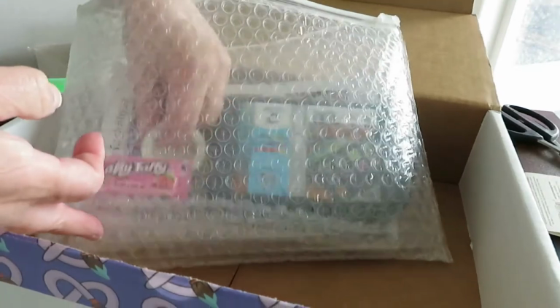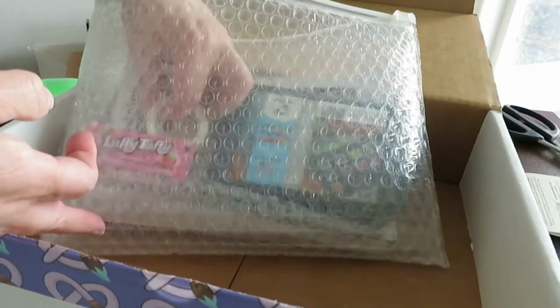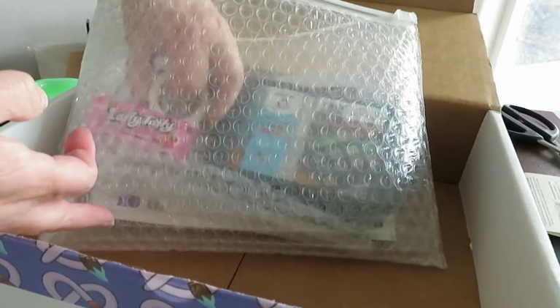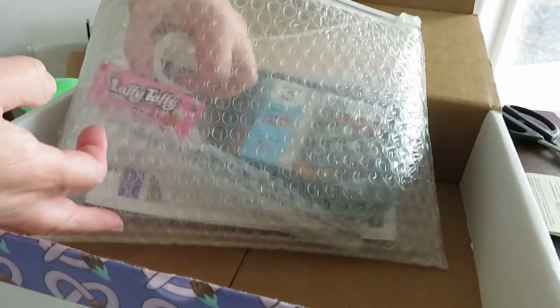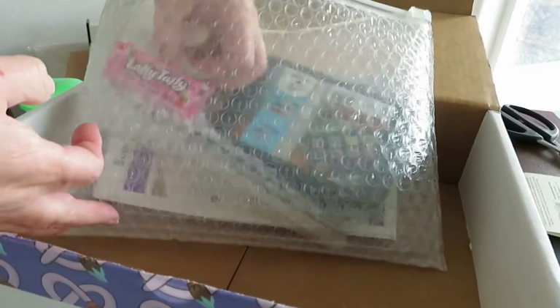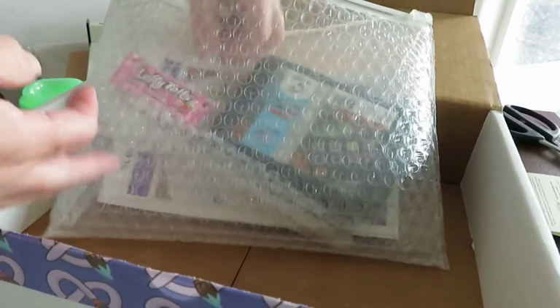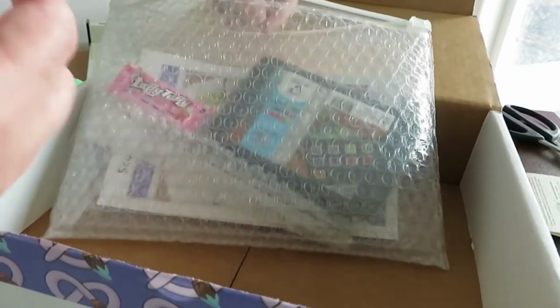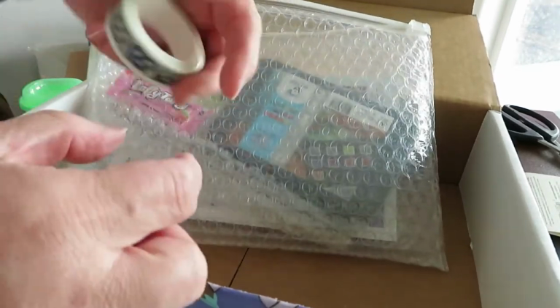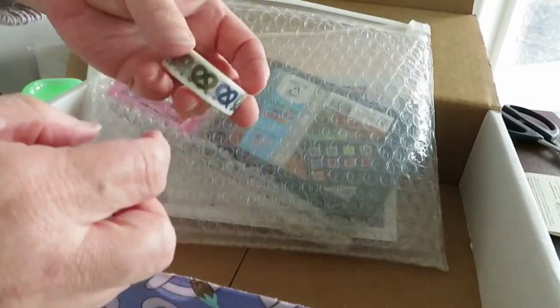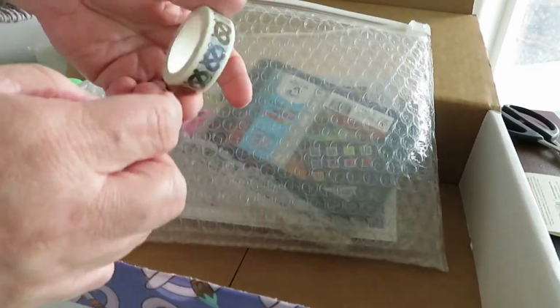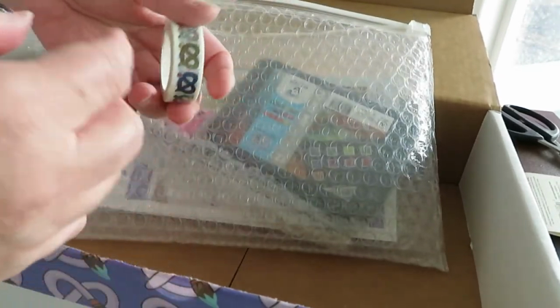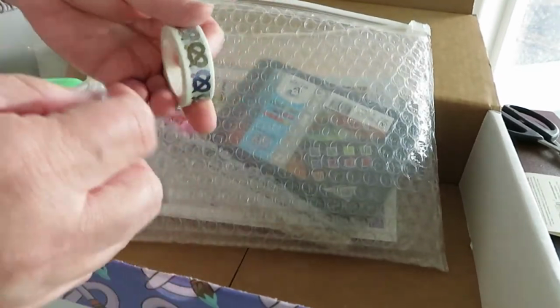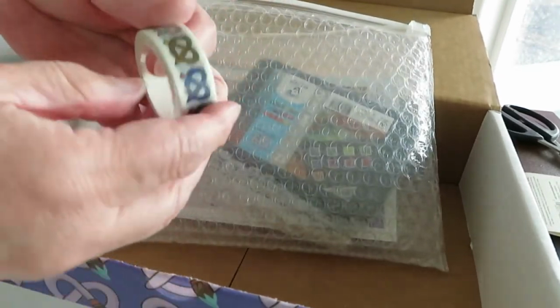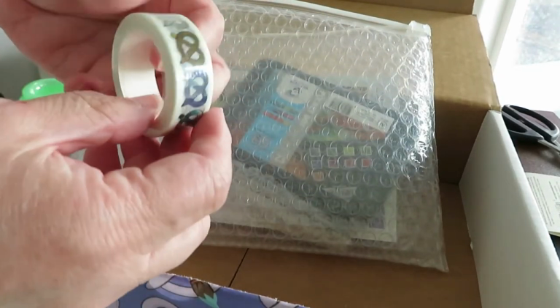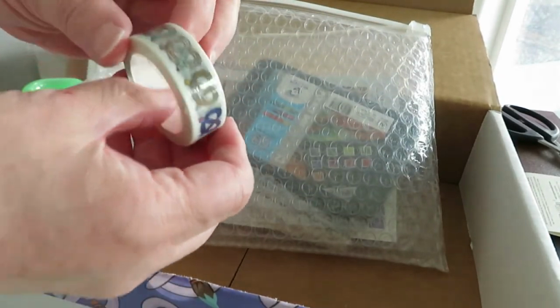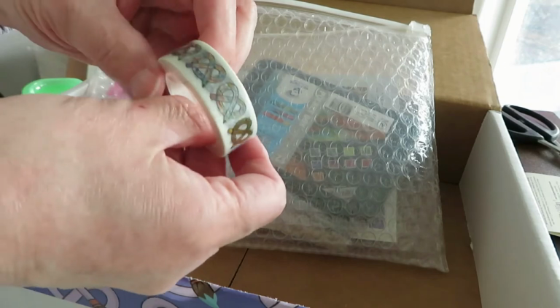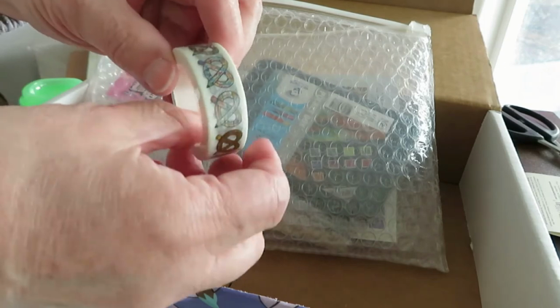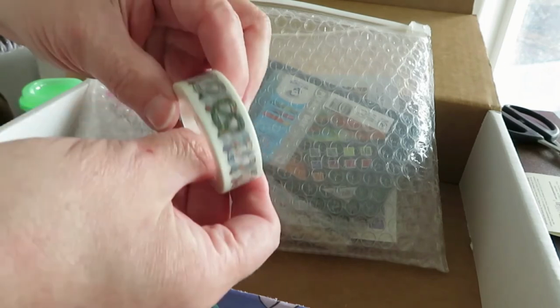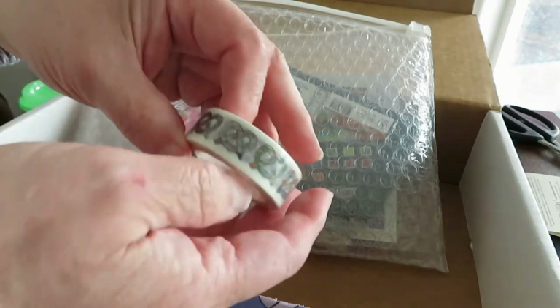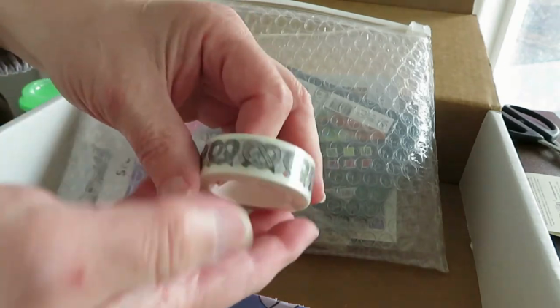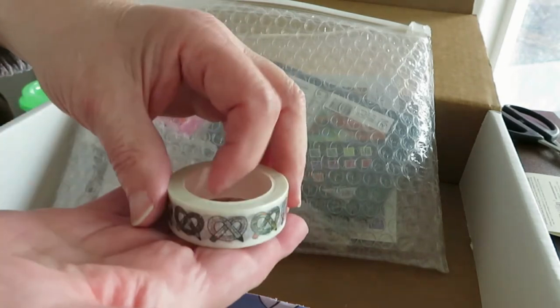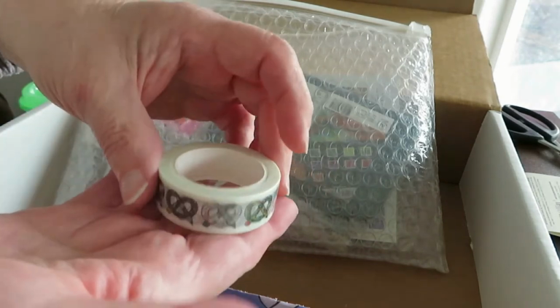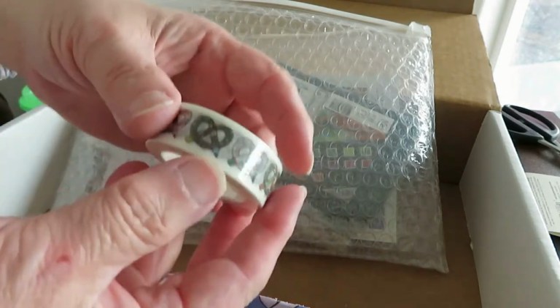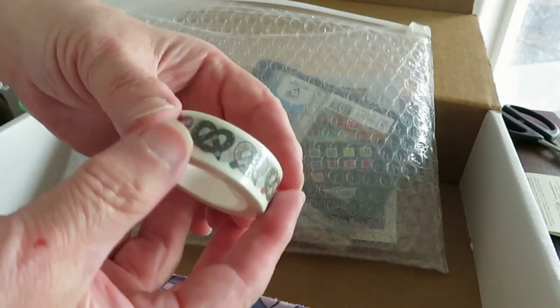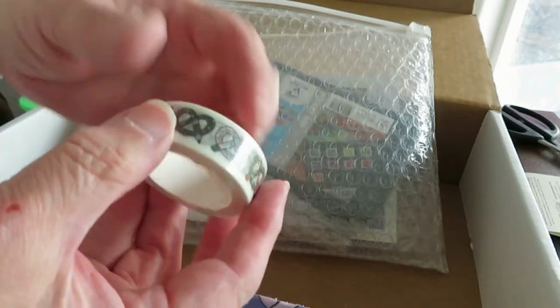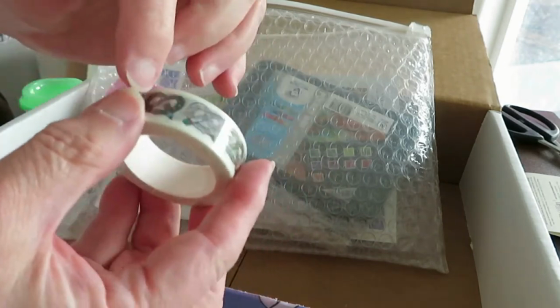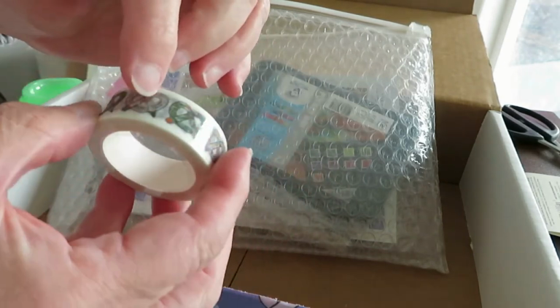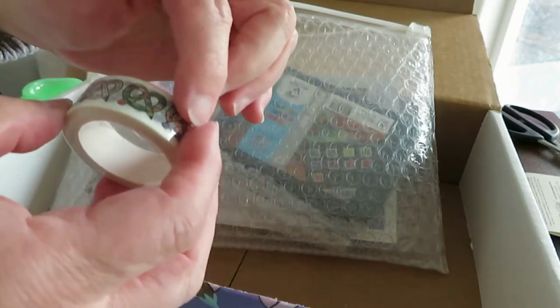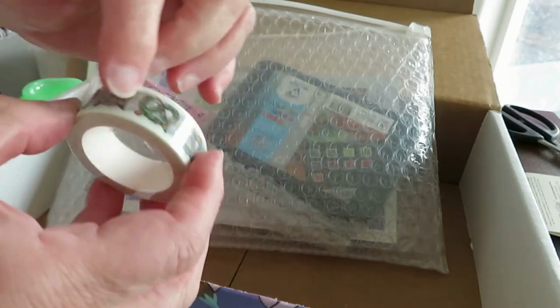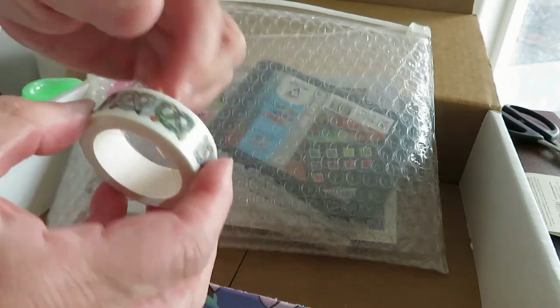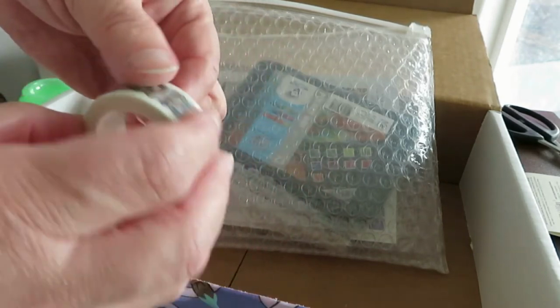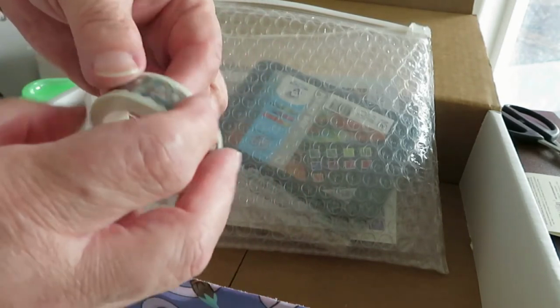Next we have some washi tape with the Watercolor Snacks logo on it. That's a low tack tape that you can use for decoration.